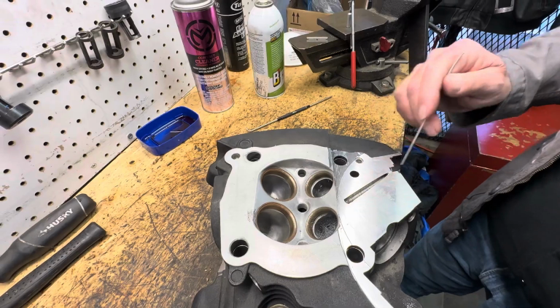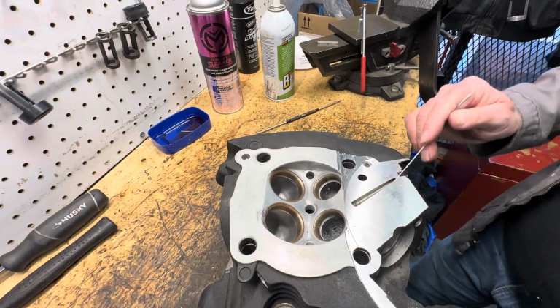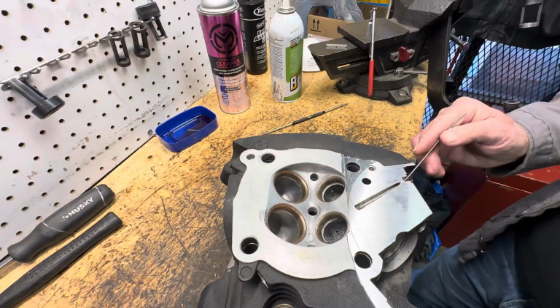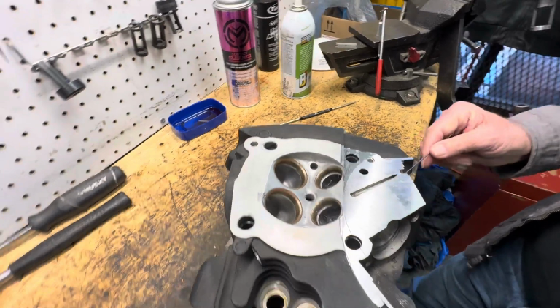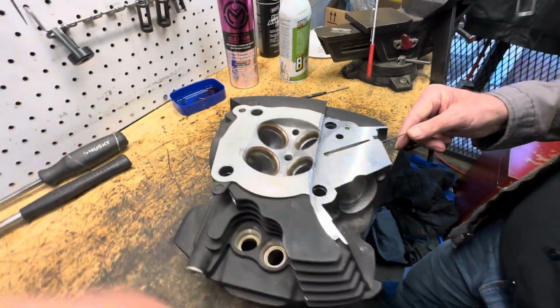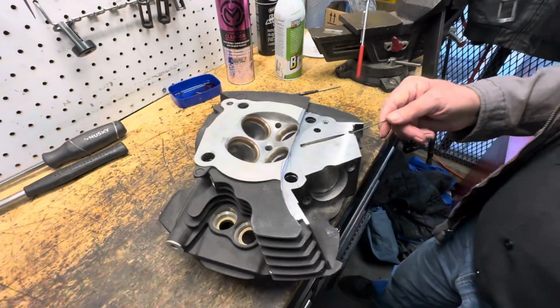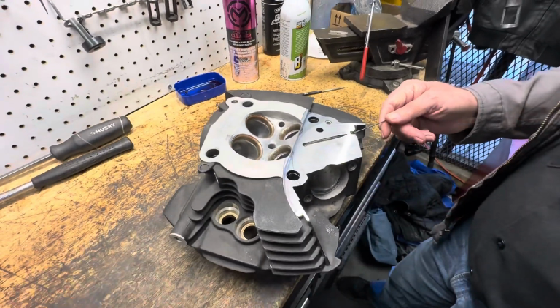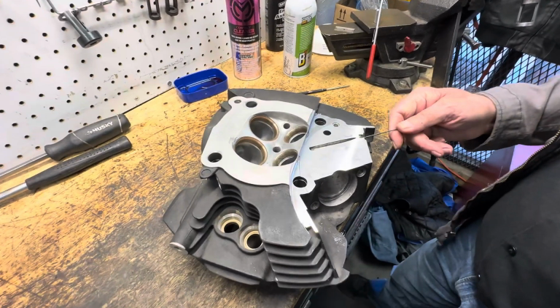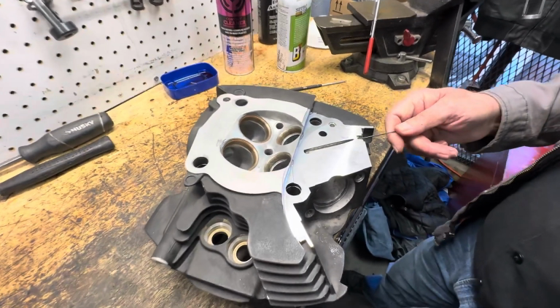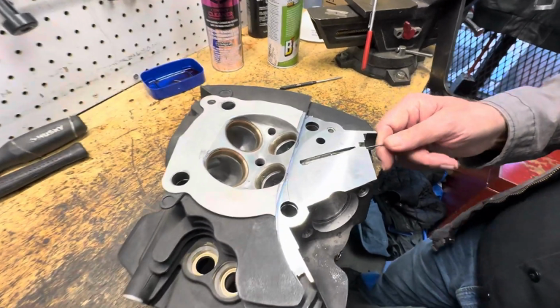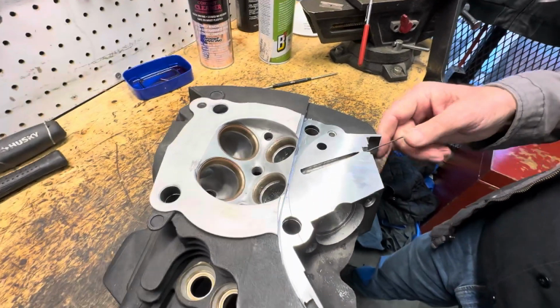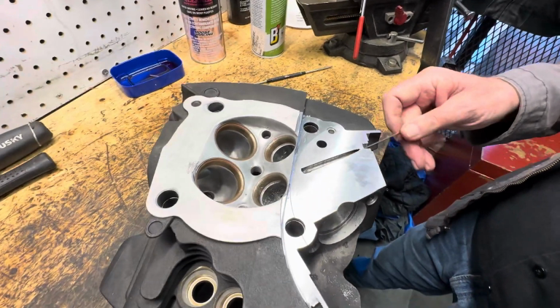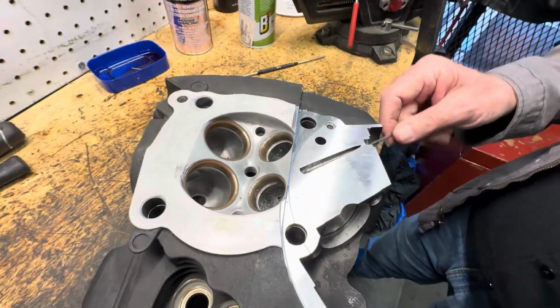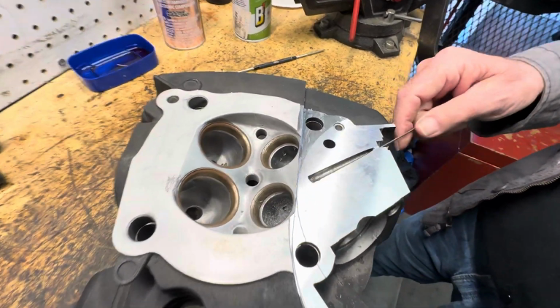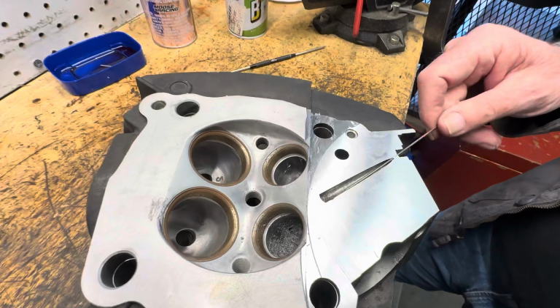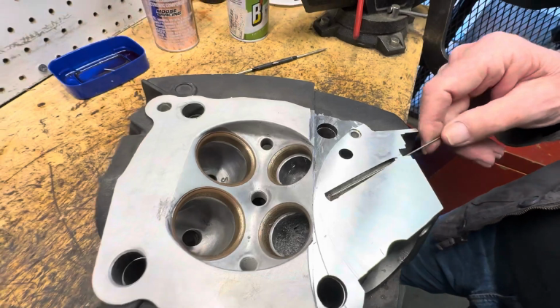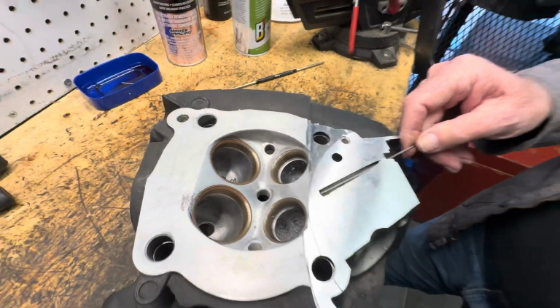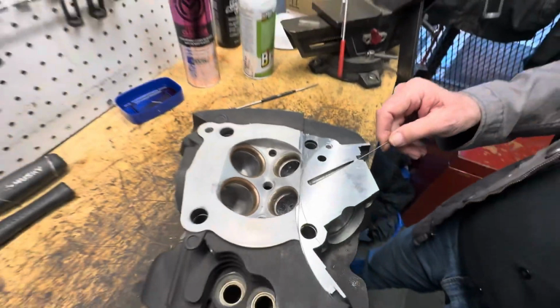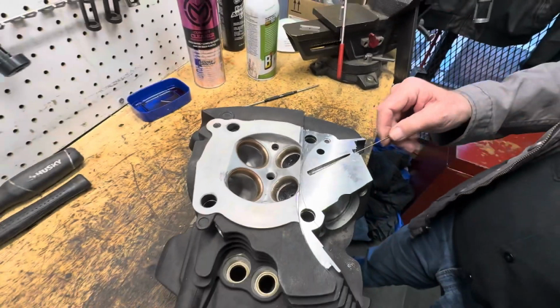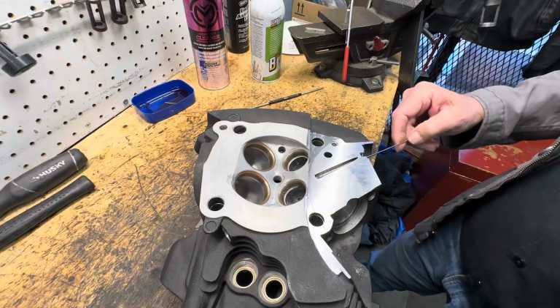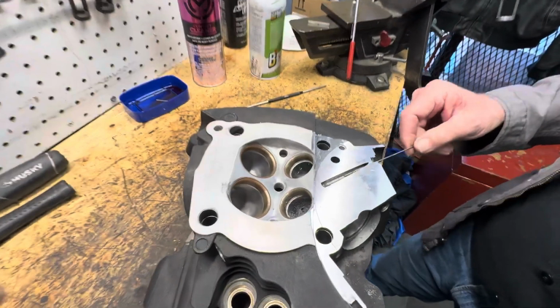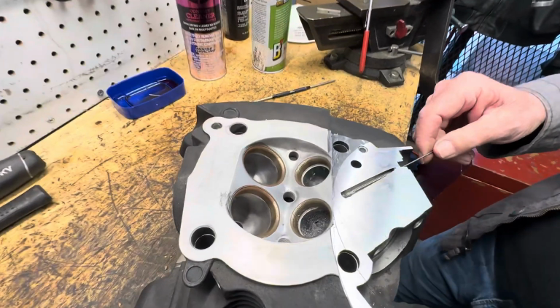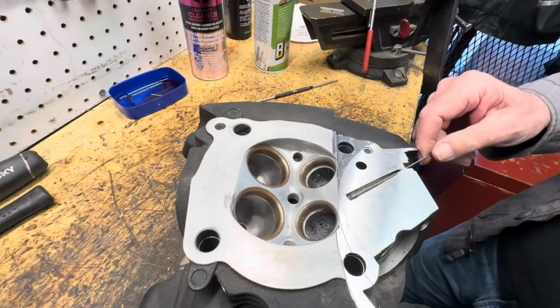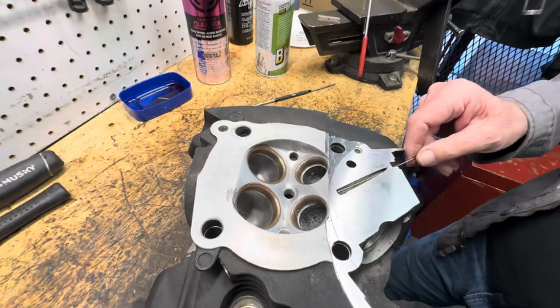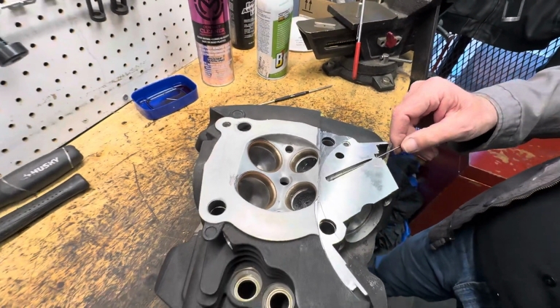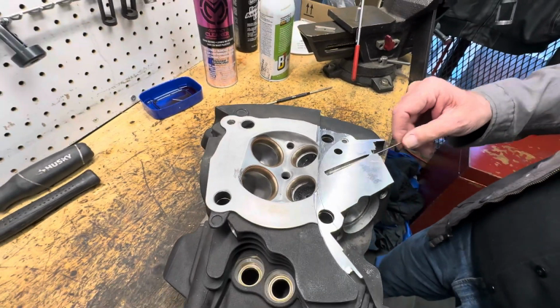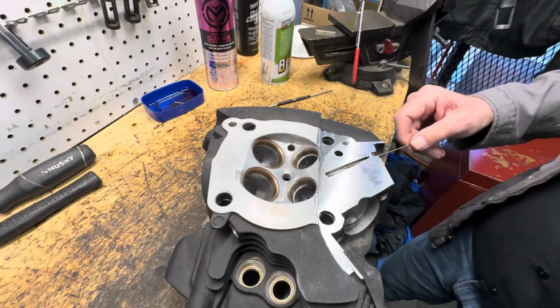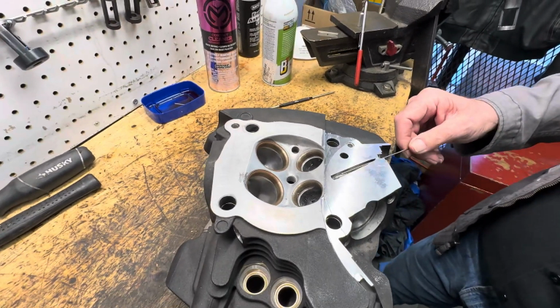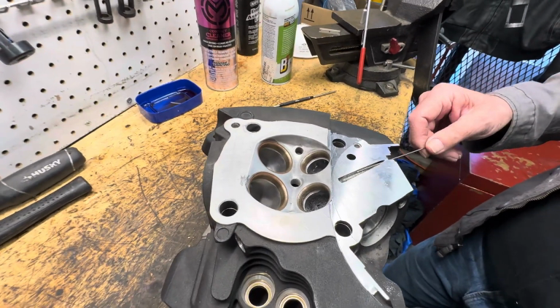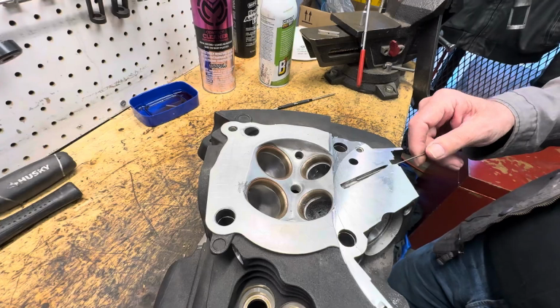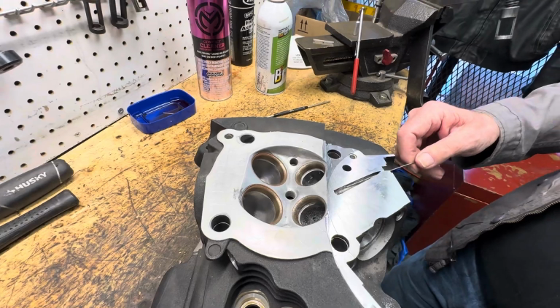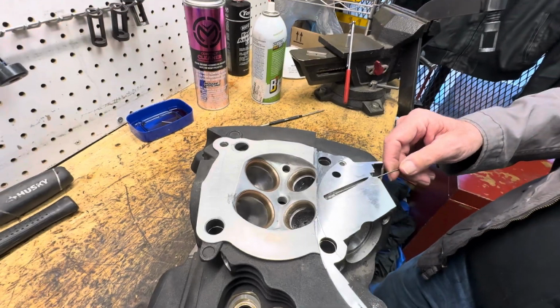But anyway, this is our game plan in the near future of making our own billet heads. Thank you for watching.